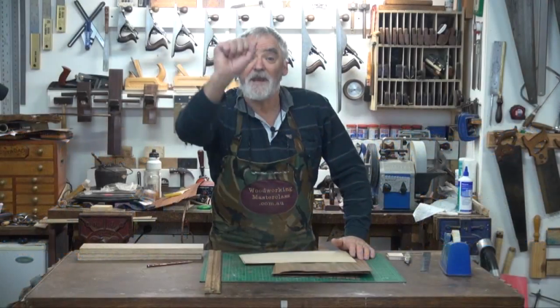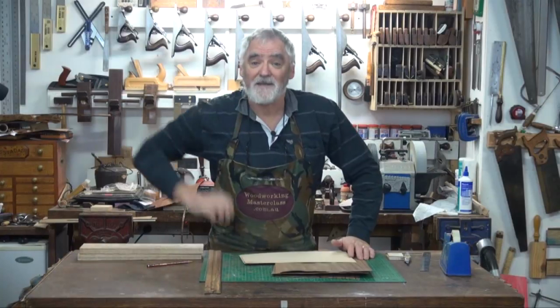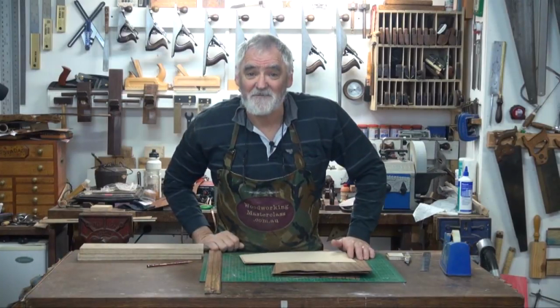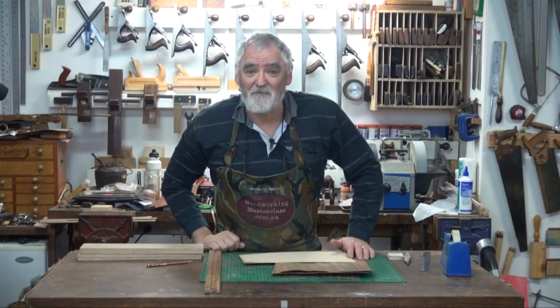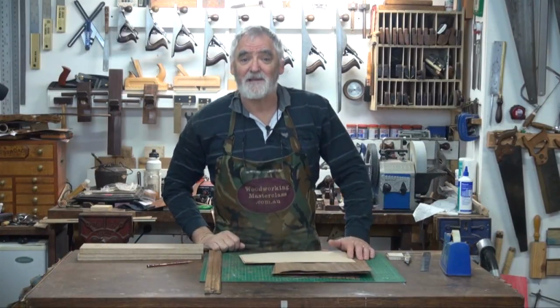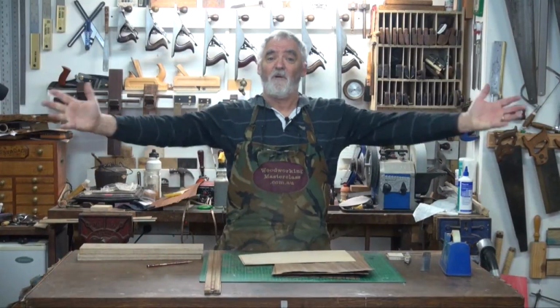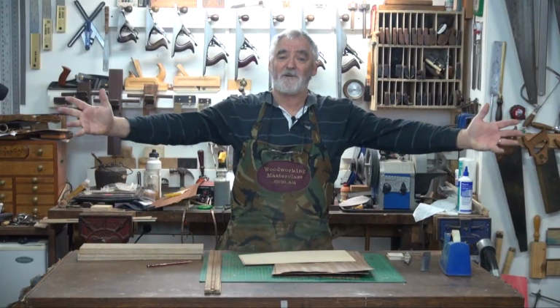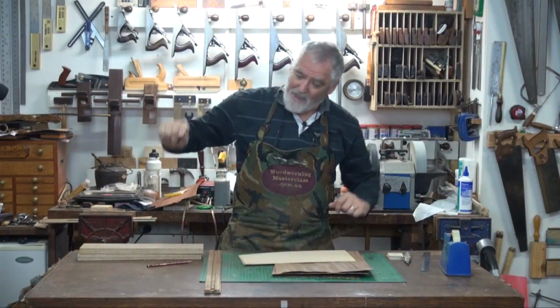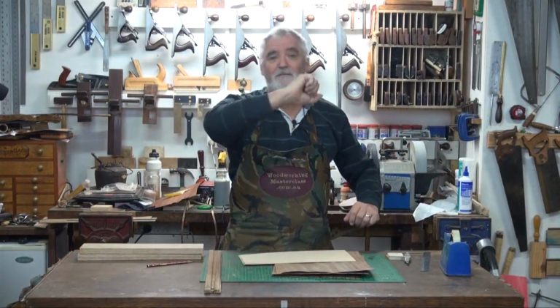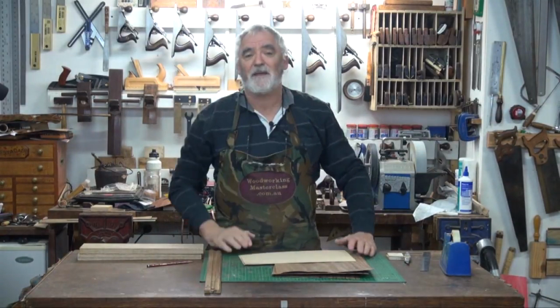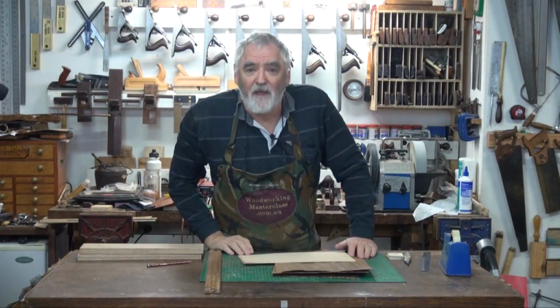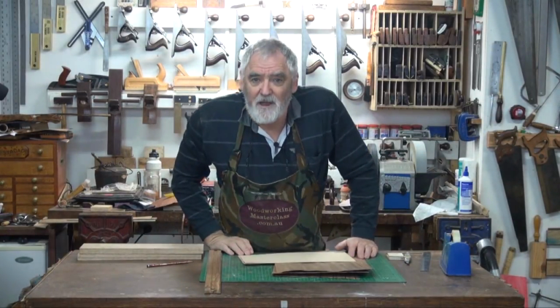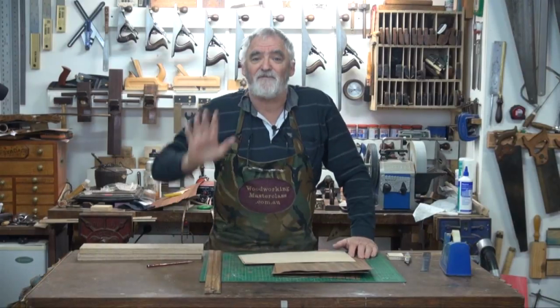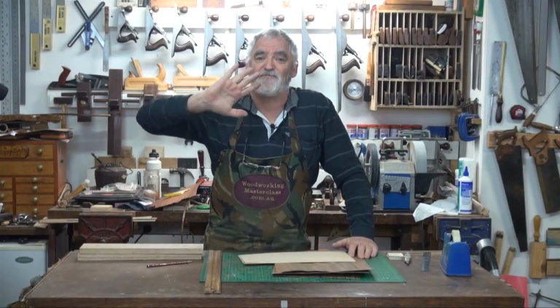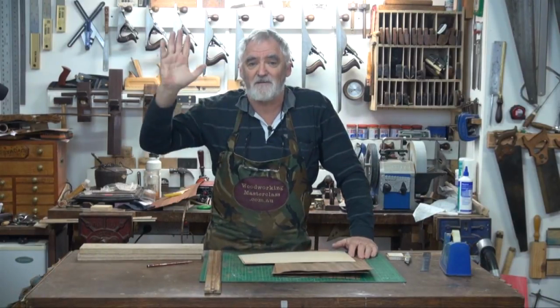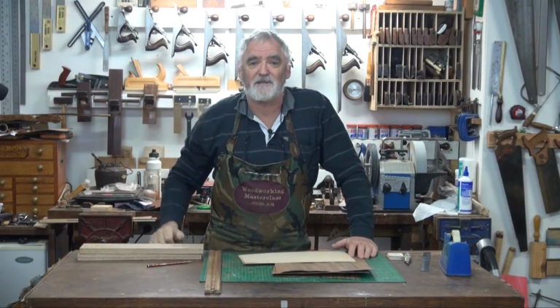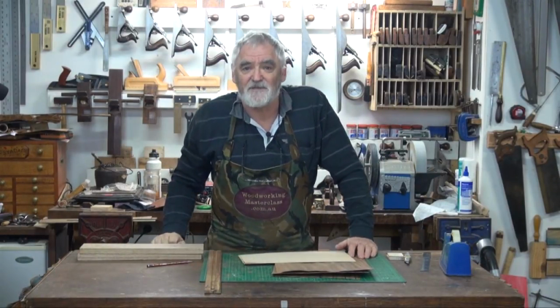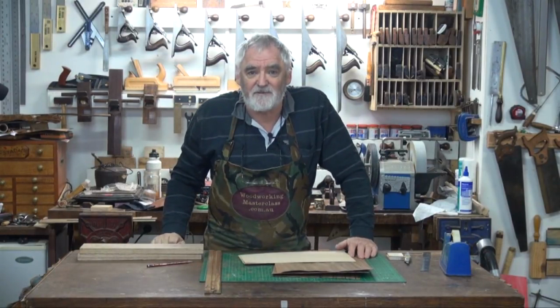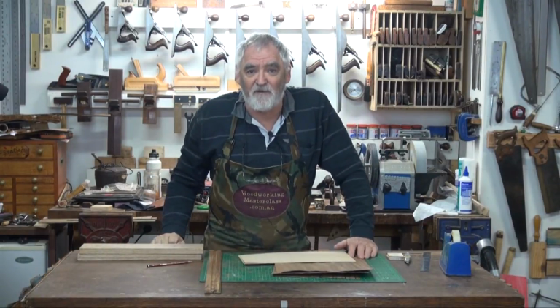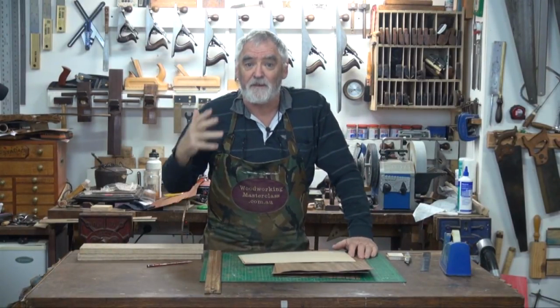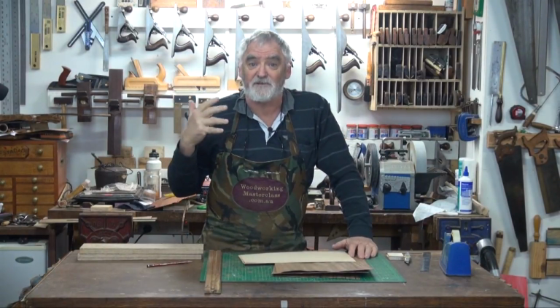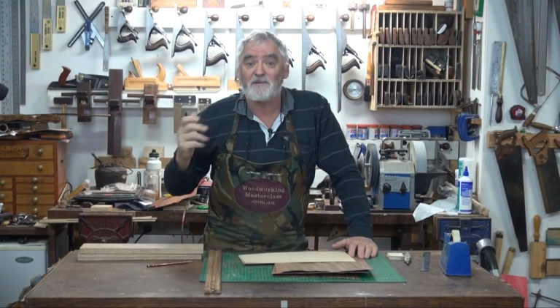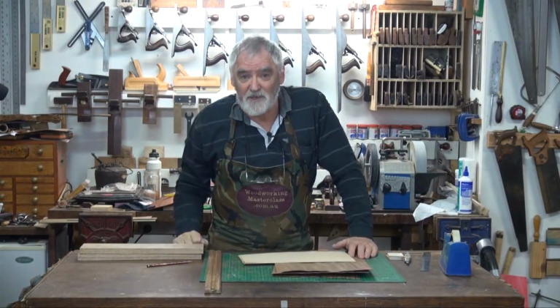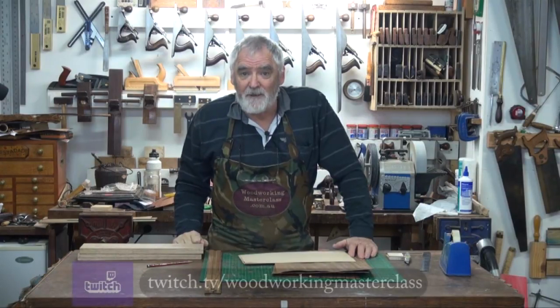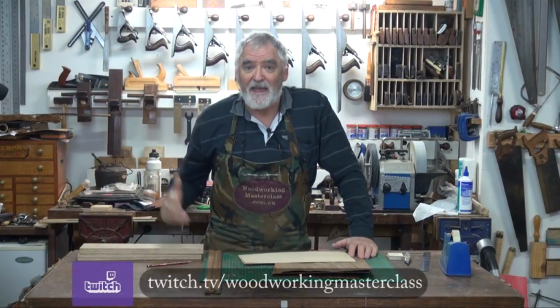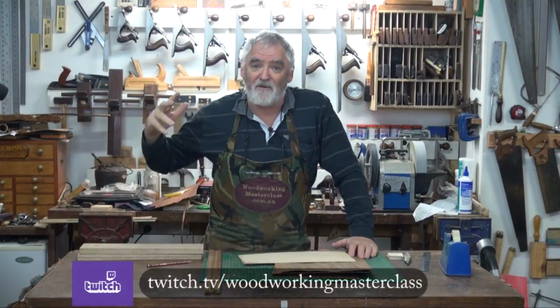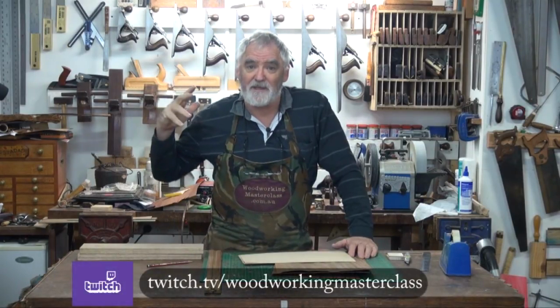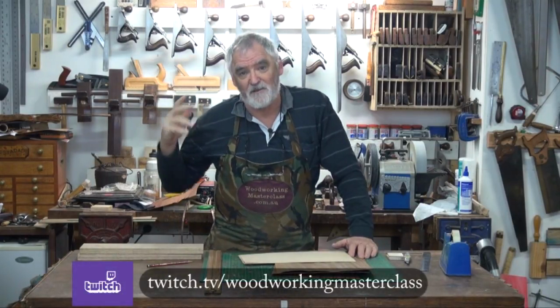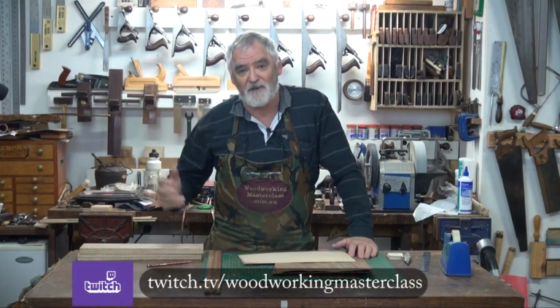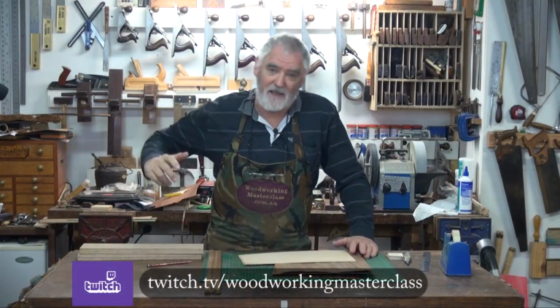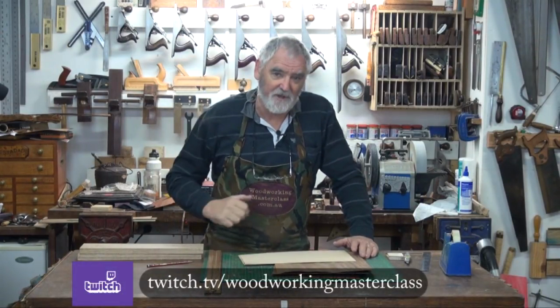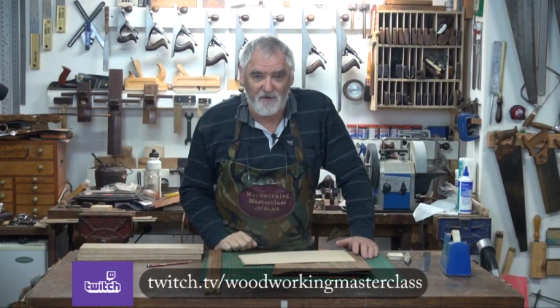G'day, Steve here, Woodworking Masterclass. Welcome to the workshop and welcome to the bench. Recently I've started doing live streams on Twitch and I've been getting YouTube videos out of my live streams.